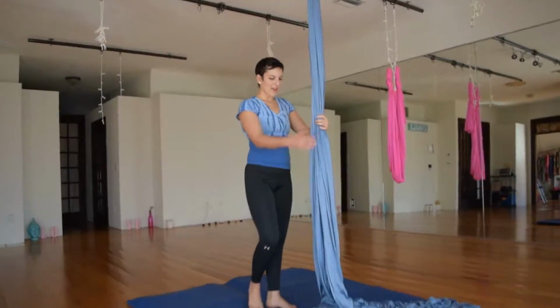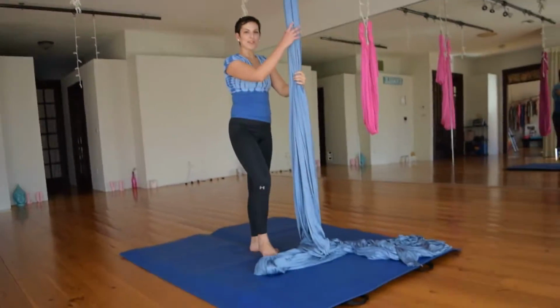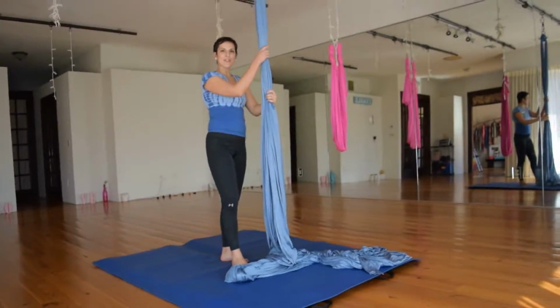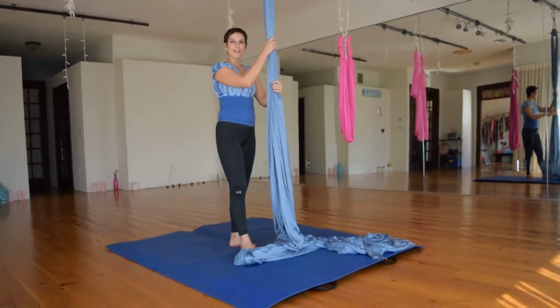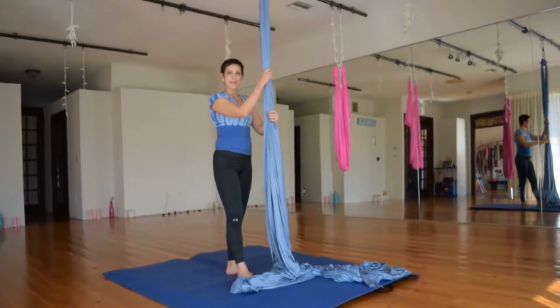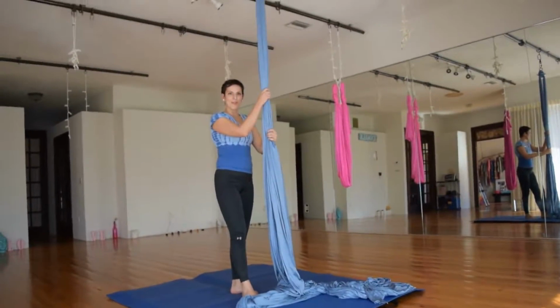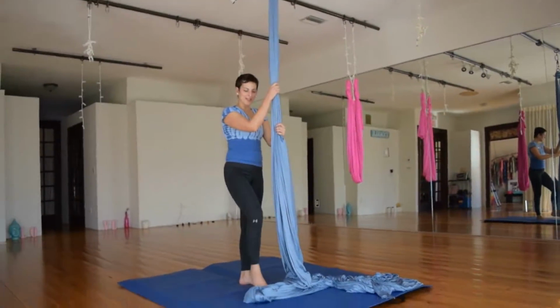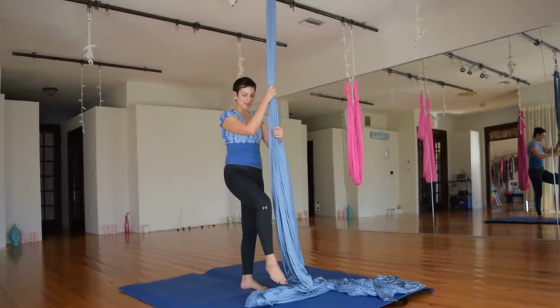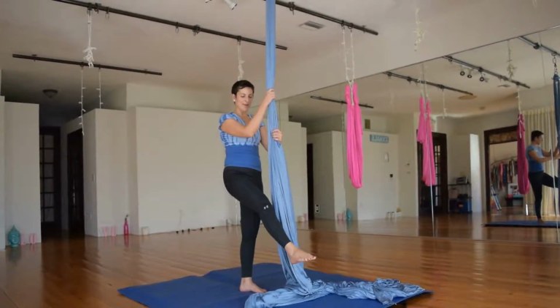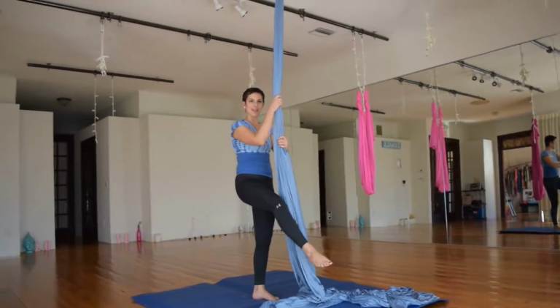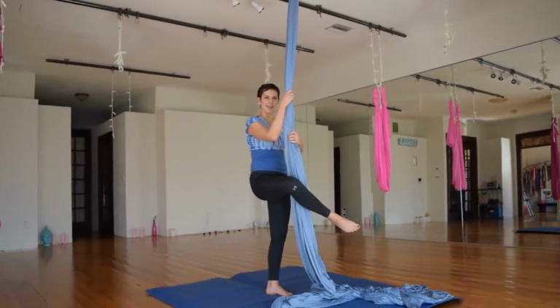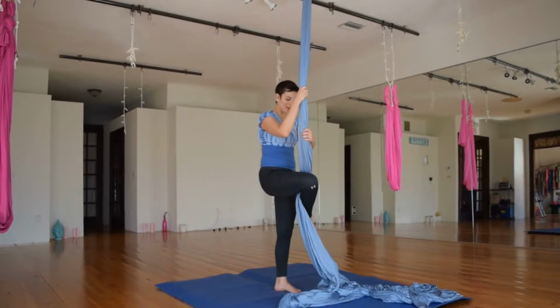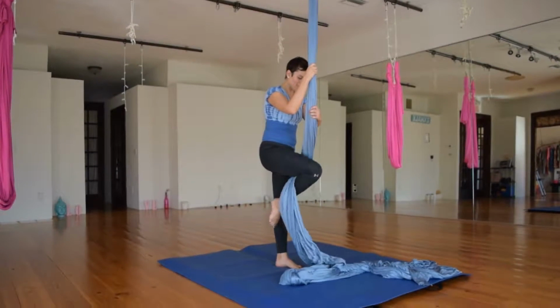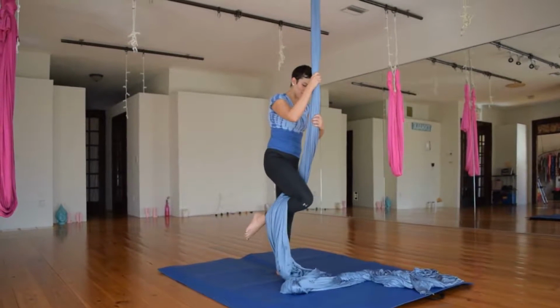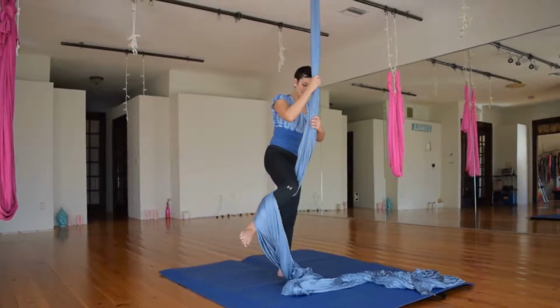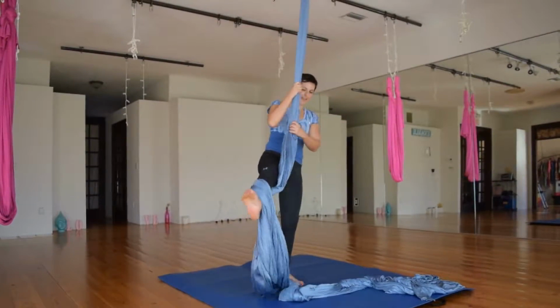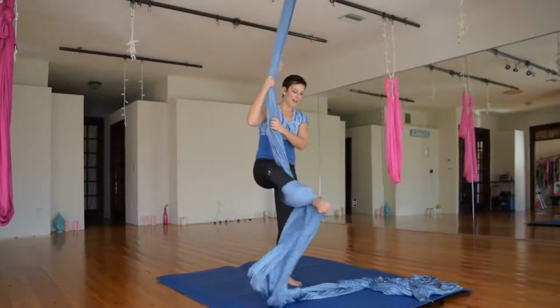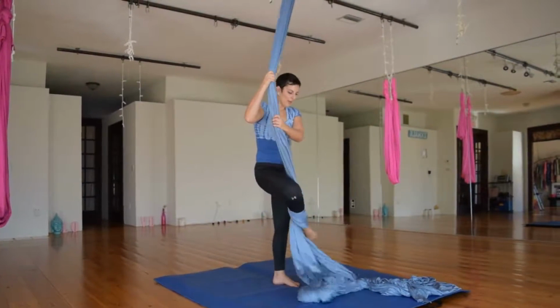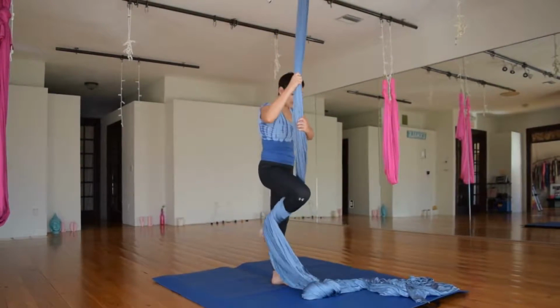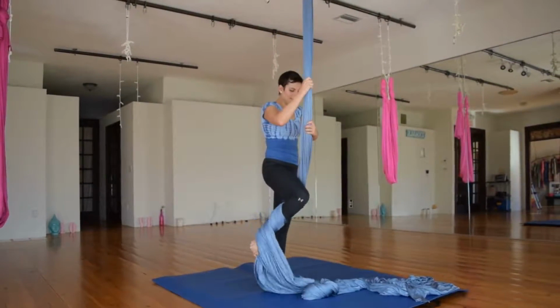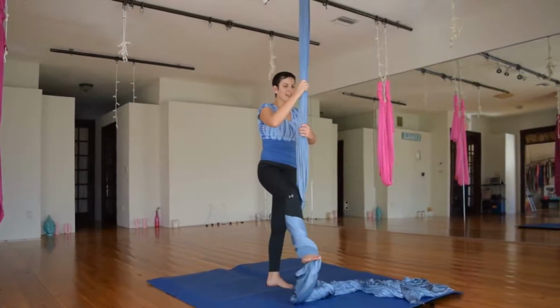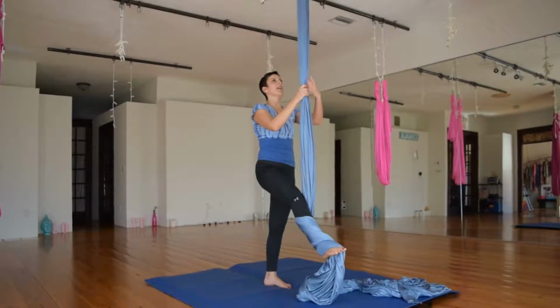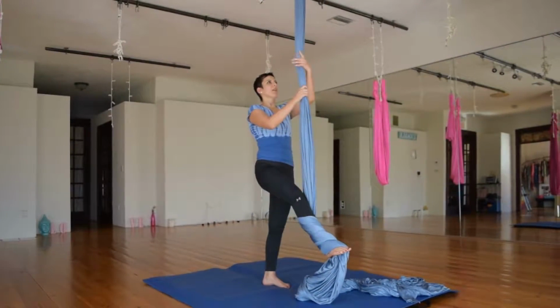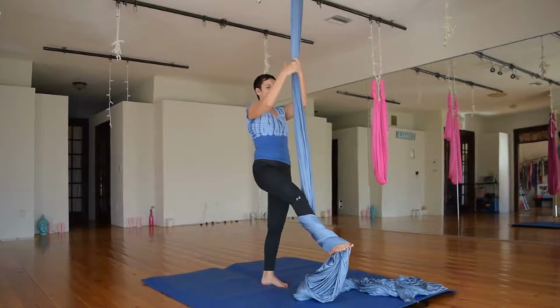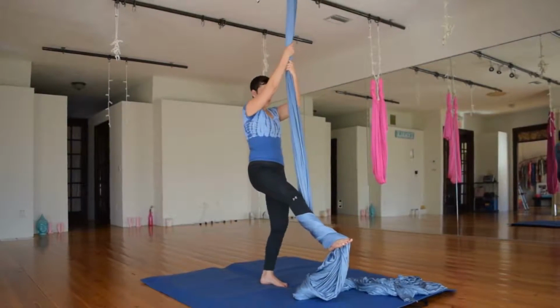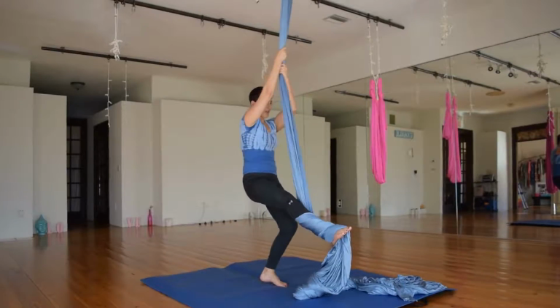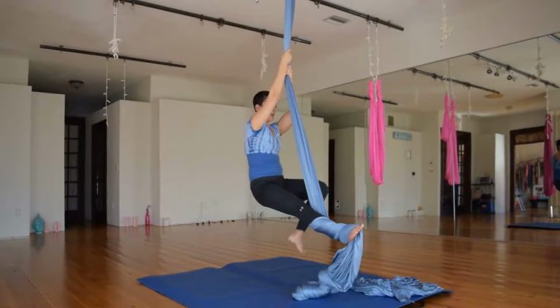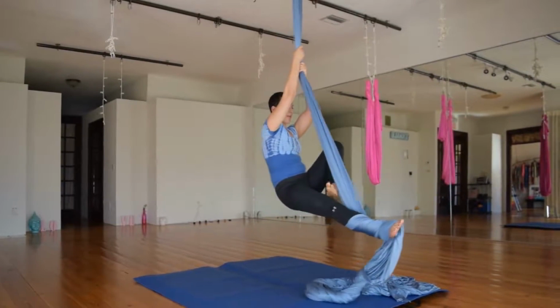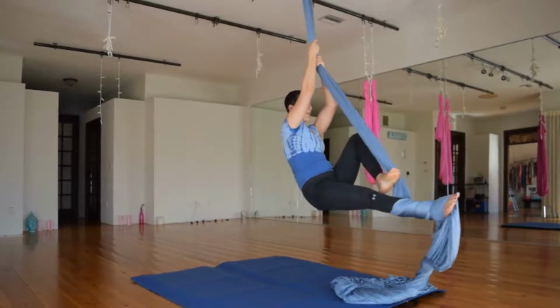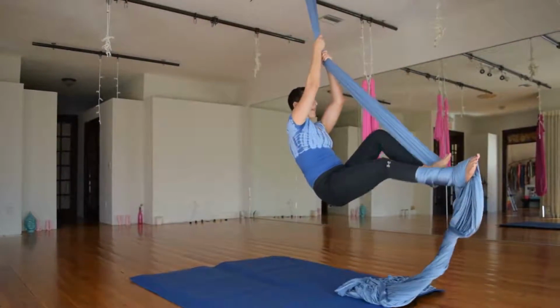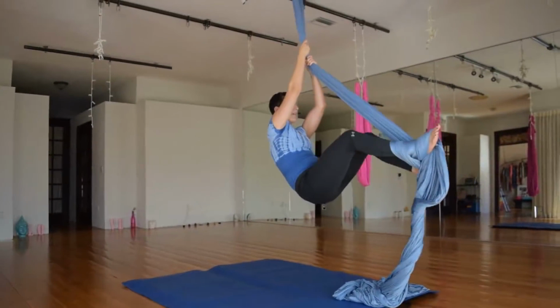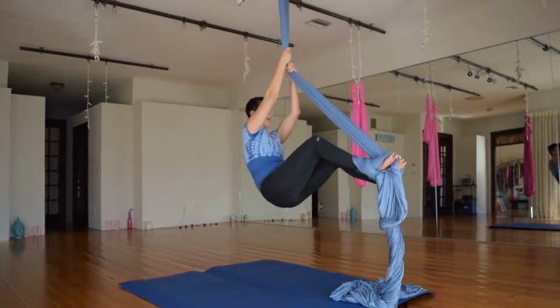First I'm going to start with a double footlock, taking my right foot to the outside of the fabric, wrapping once, wrapping twice, leaning back and wrapping my foot with my left leg.